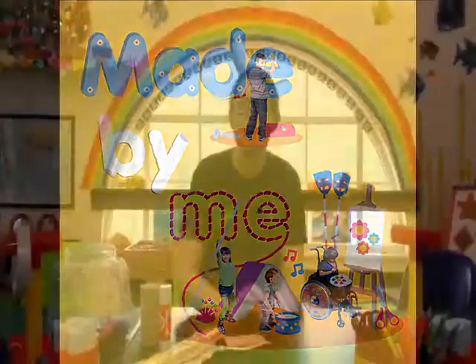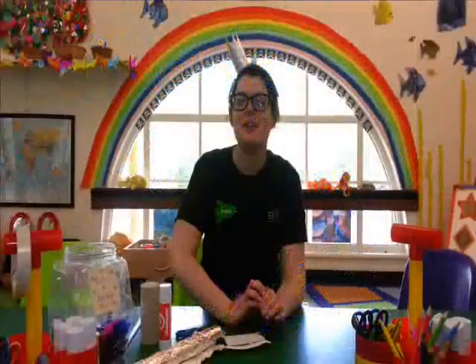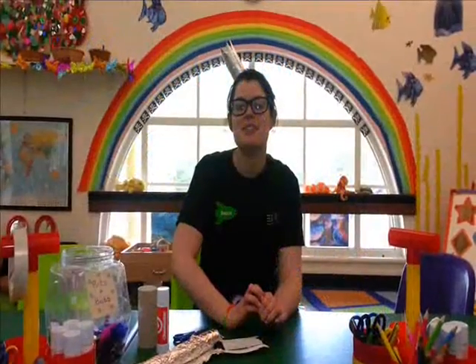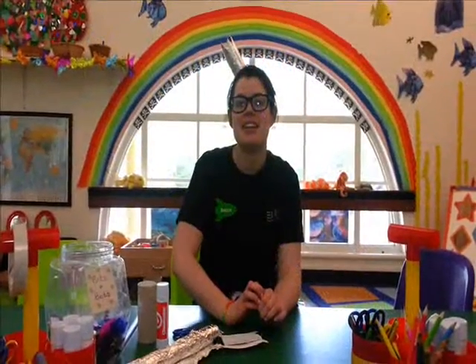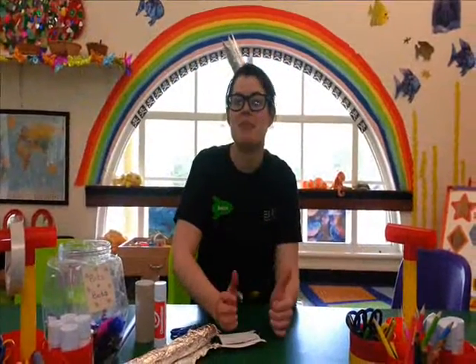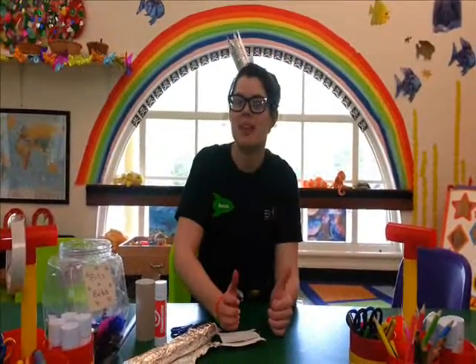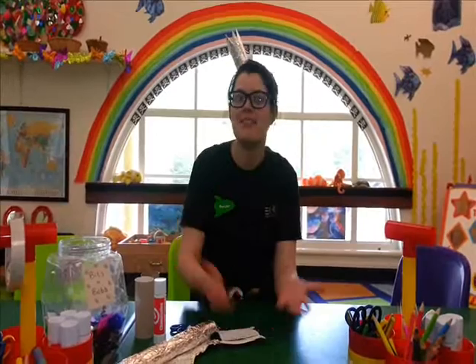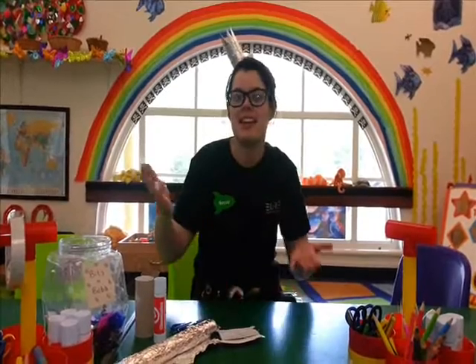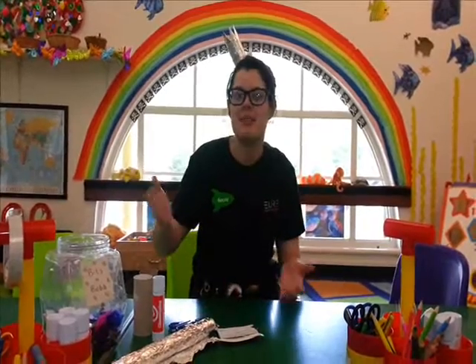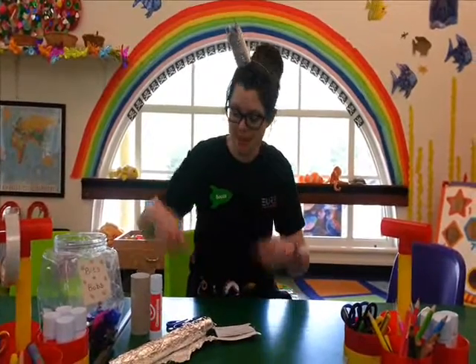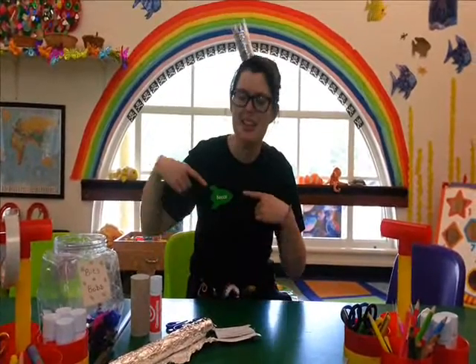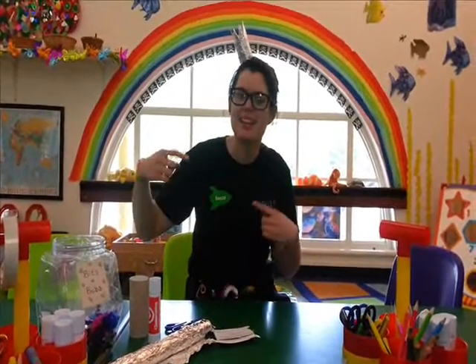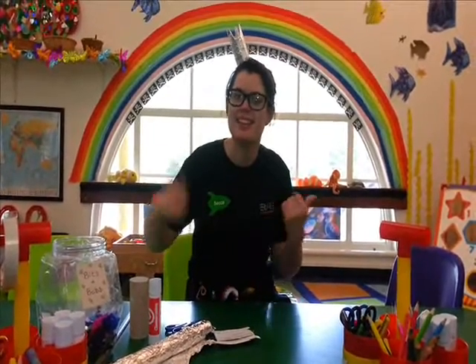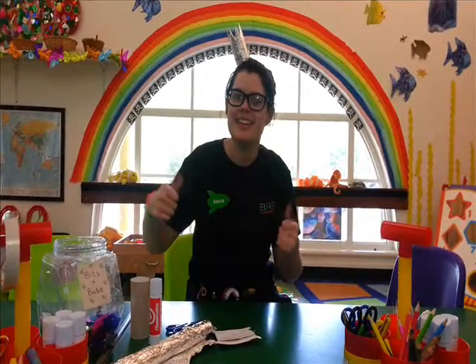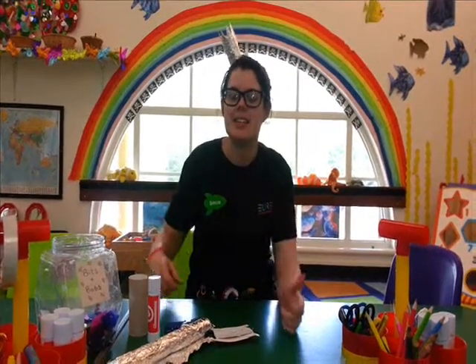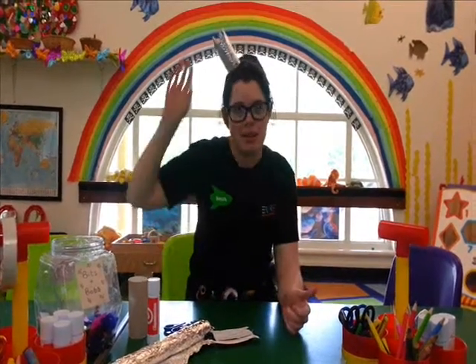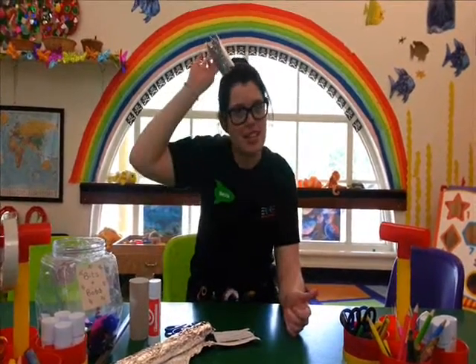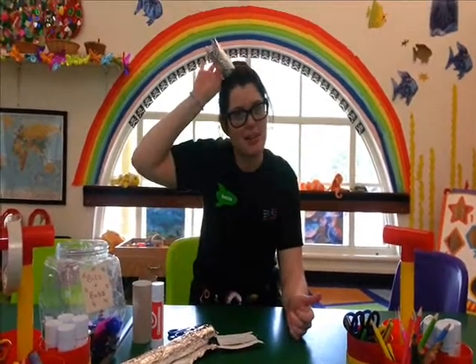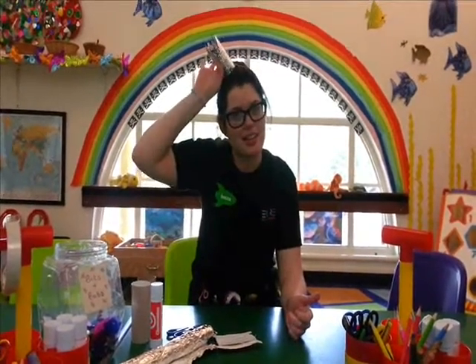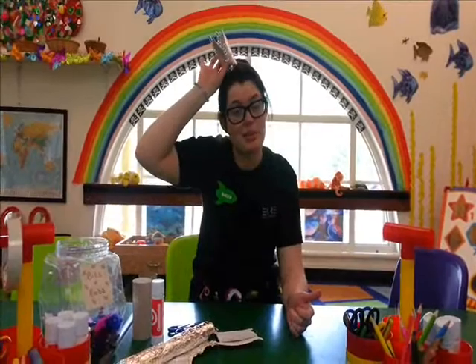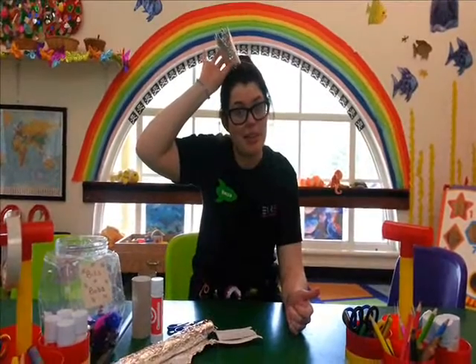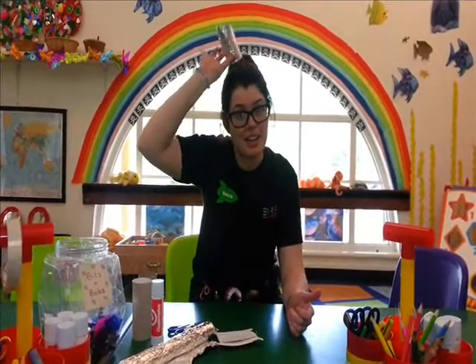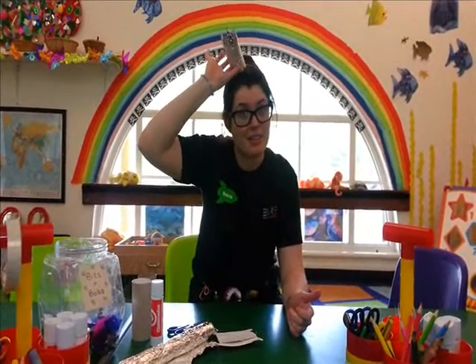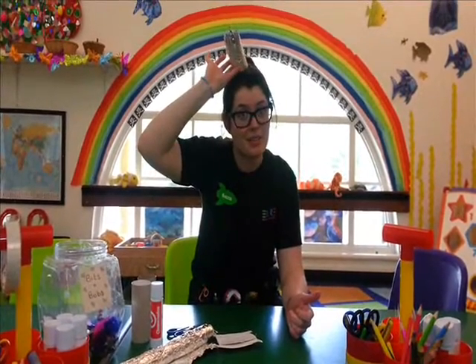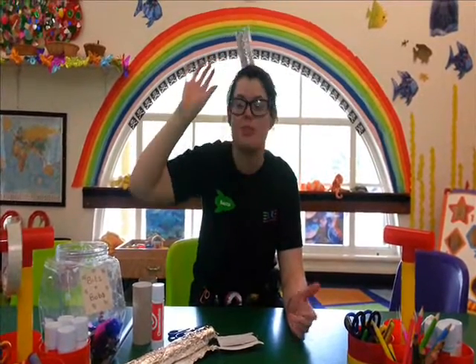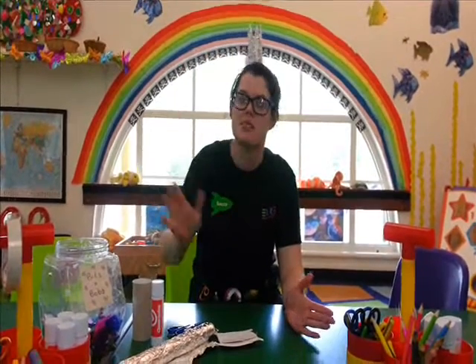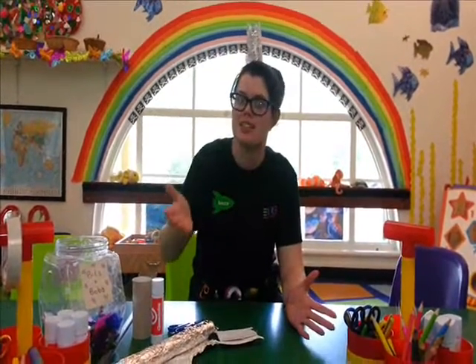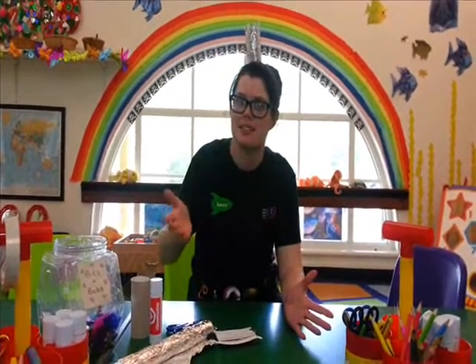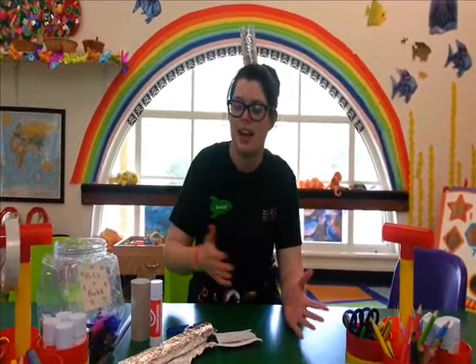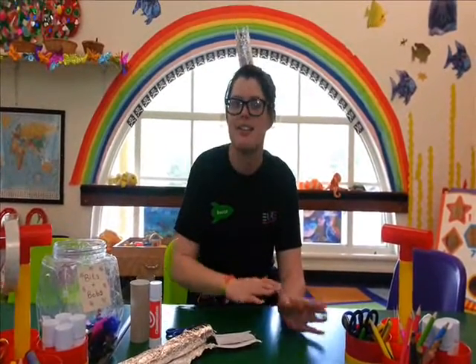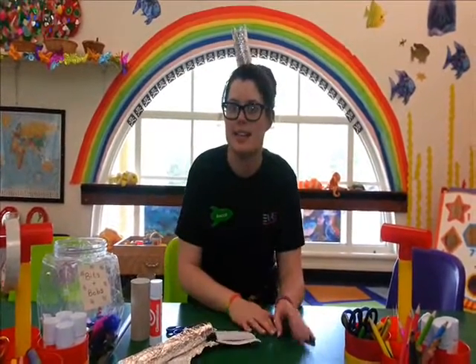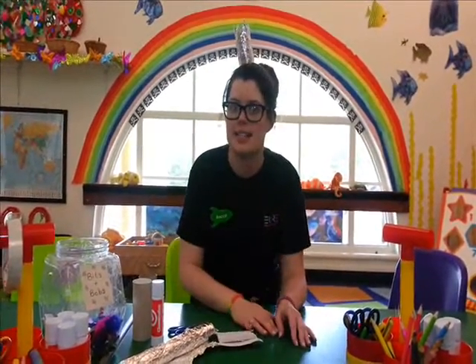Hello and welcome to today's Made By Me, which today is made by me, Becca! Now you can see by my fancy crown on my head, this is what we're going to be making — your very own little prince or princess crown, and it's dead easy to do.